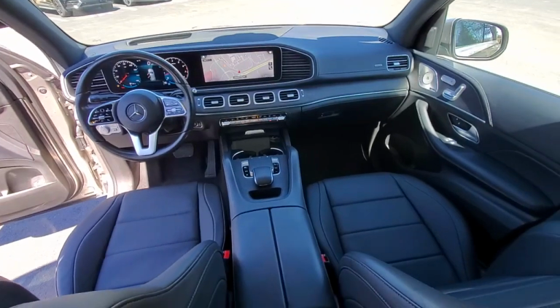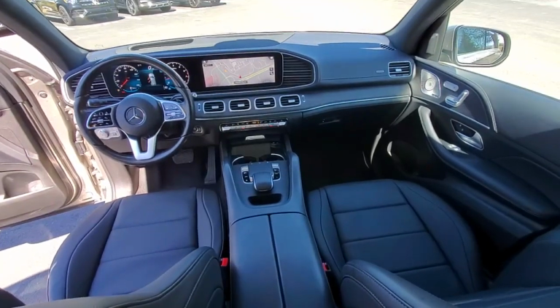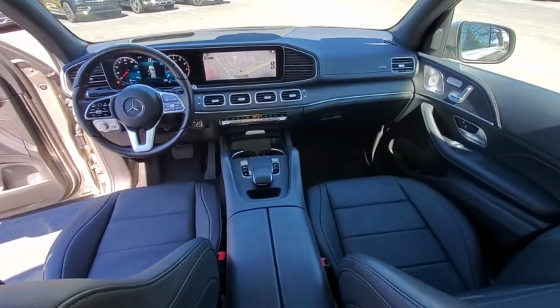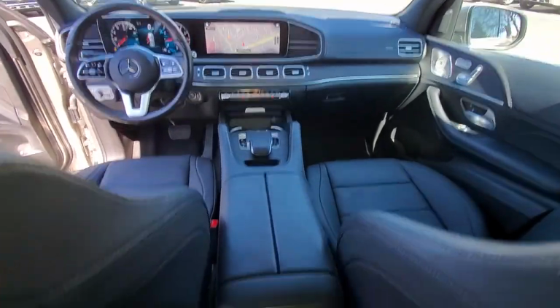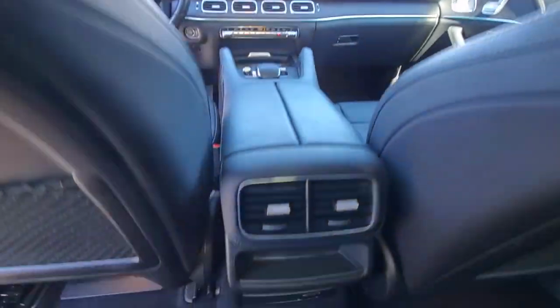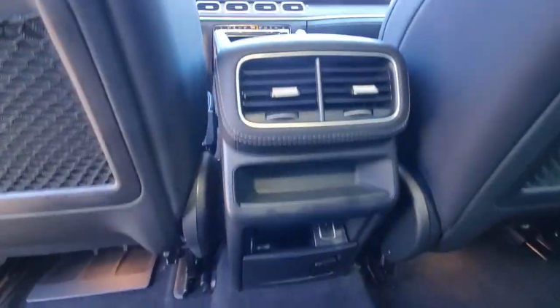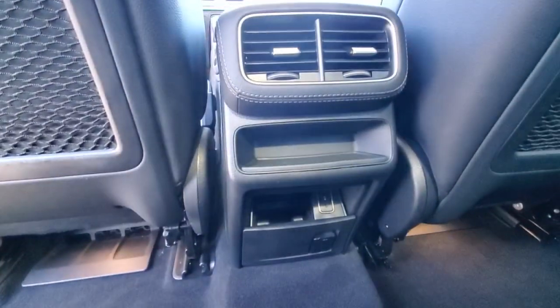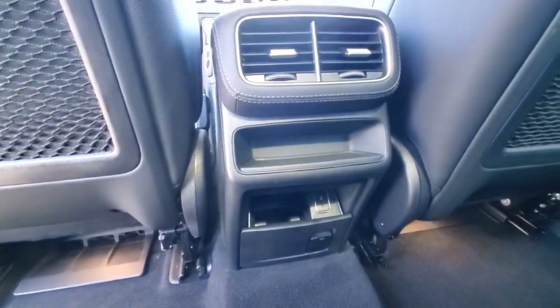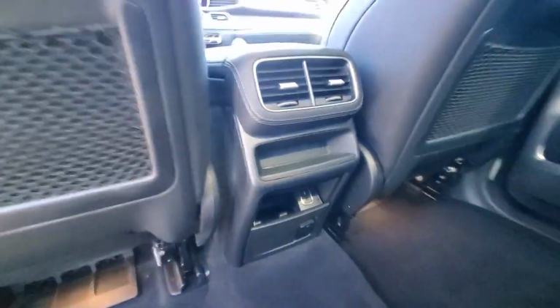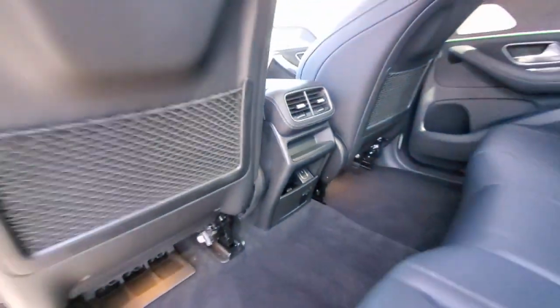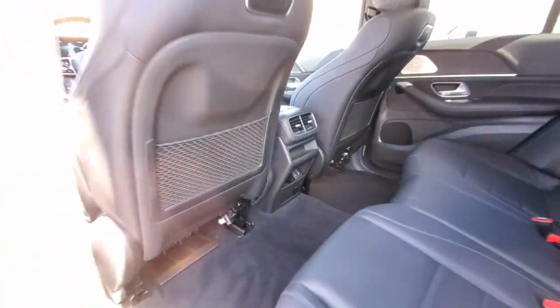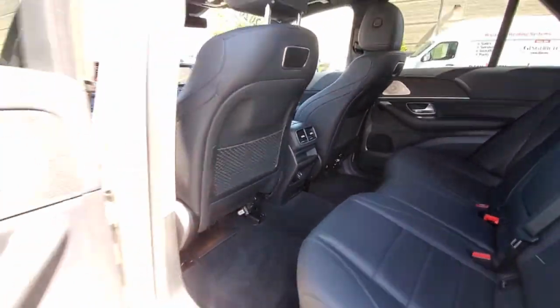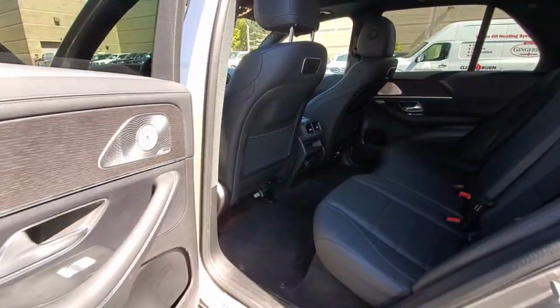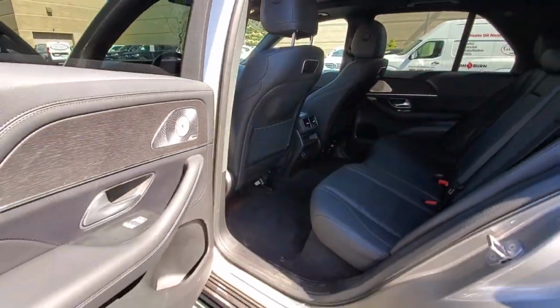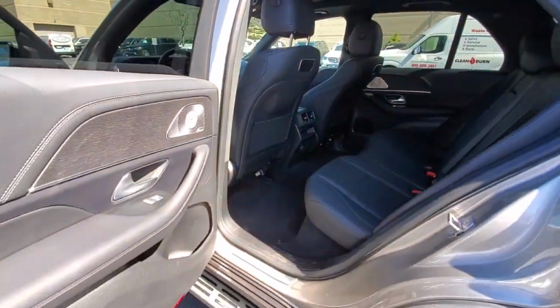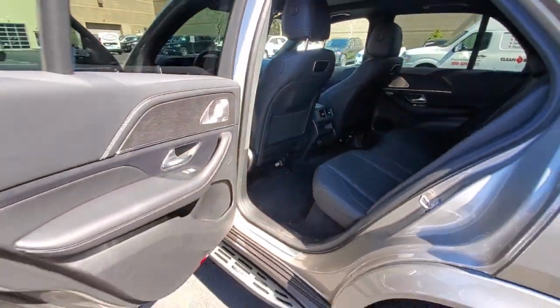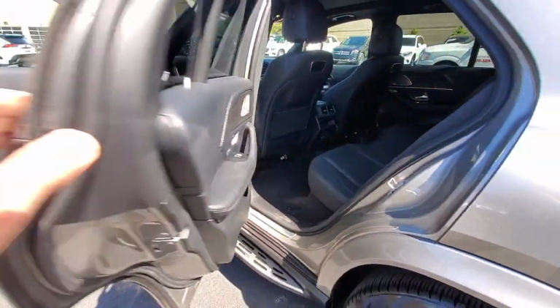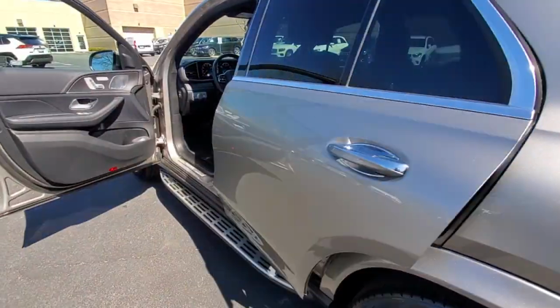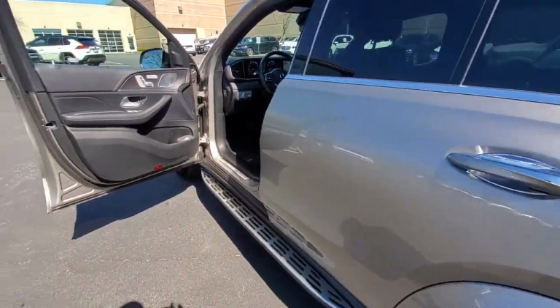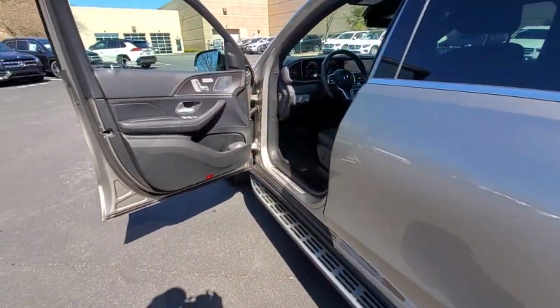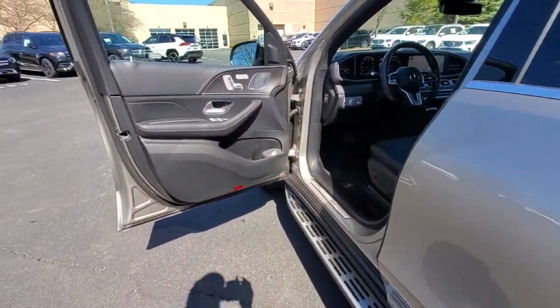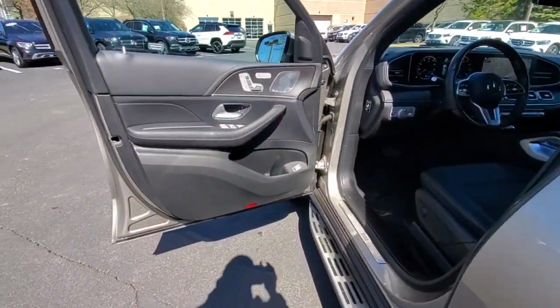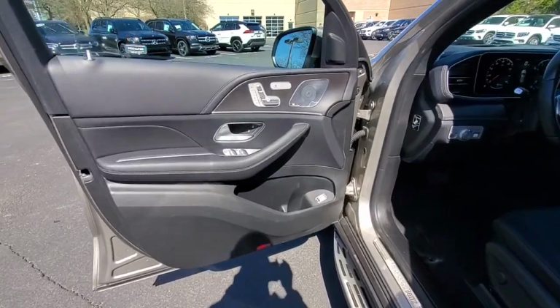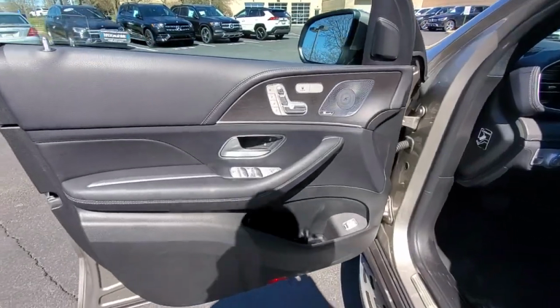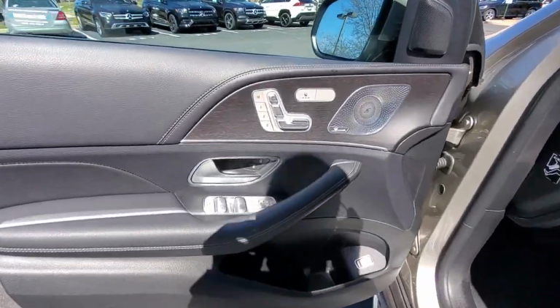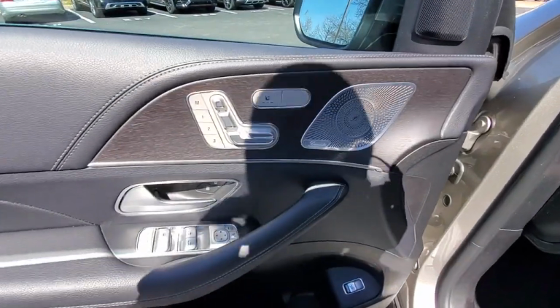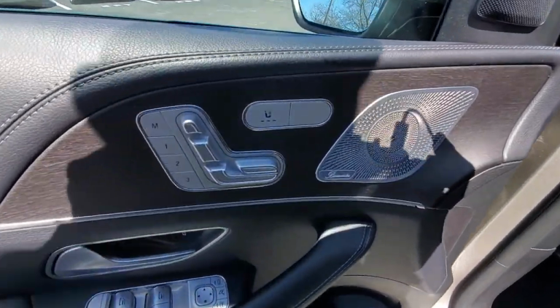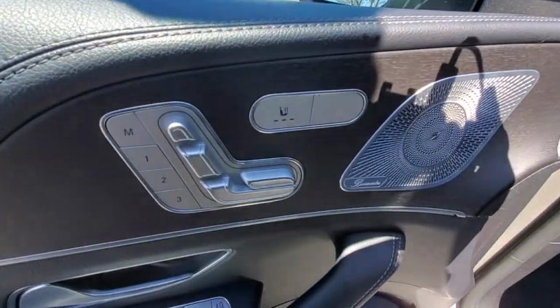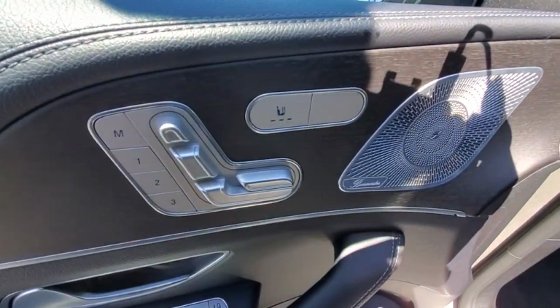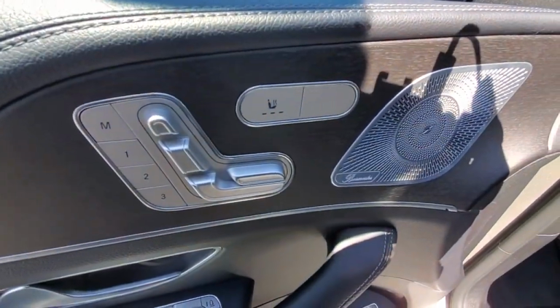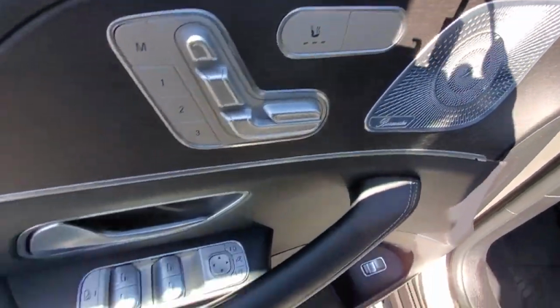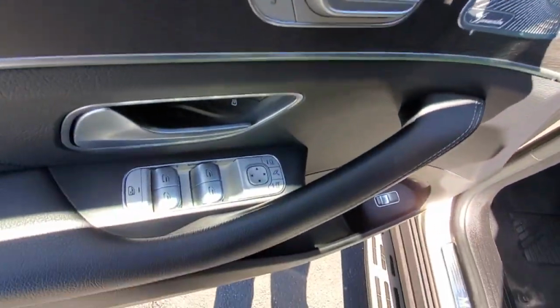Apple CarPlay and/or Android Auto, Panoramic Roof, Navigation System, Keyless Entry, Fog Lamps, Heated Mirrors, Woodgrain Interior Trim, Satellite Radio, Power Passenger Seat, Premium Sound System.